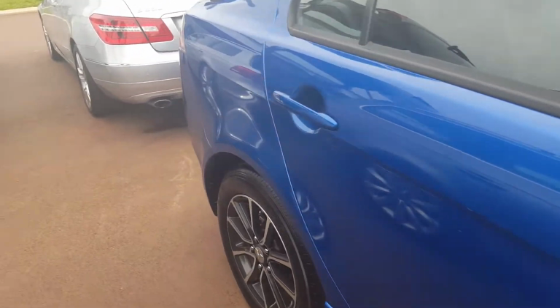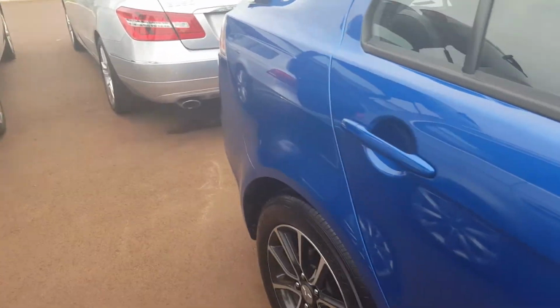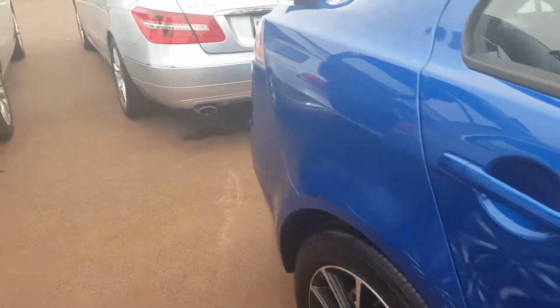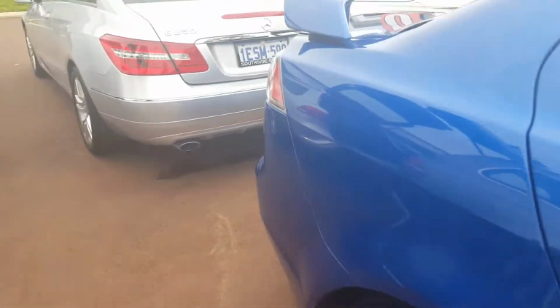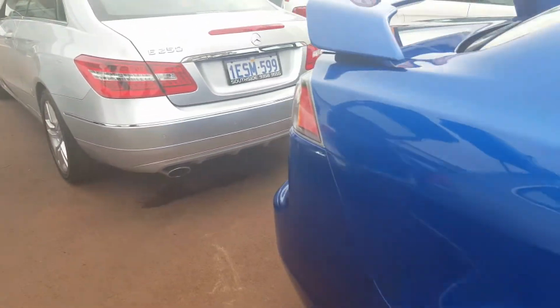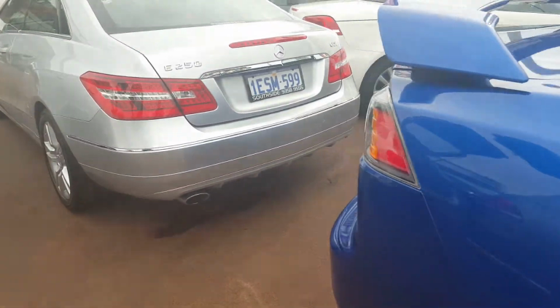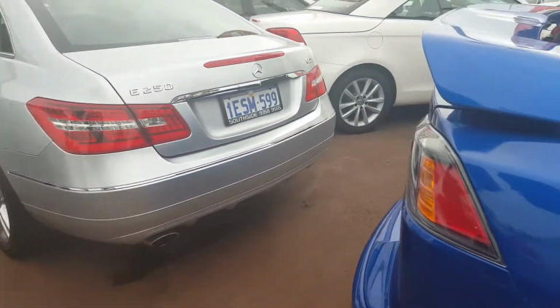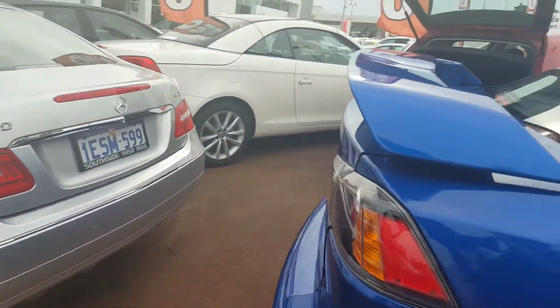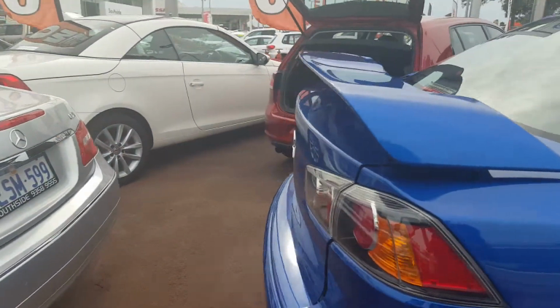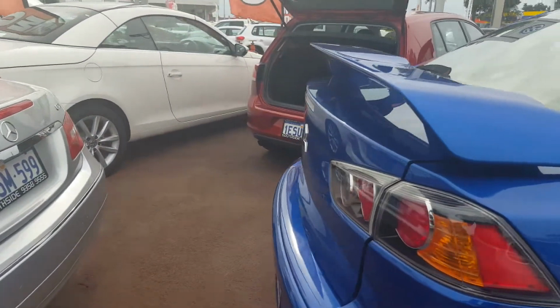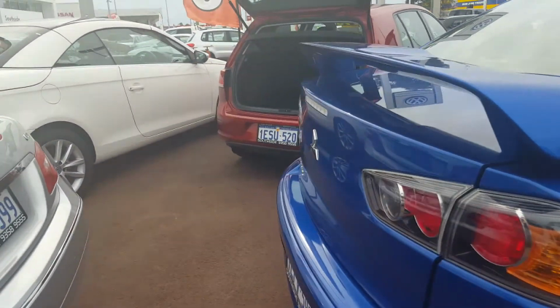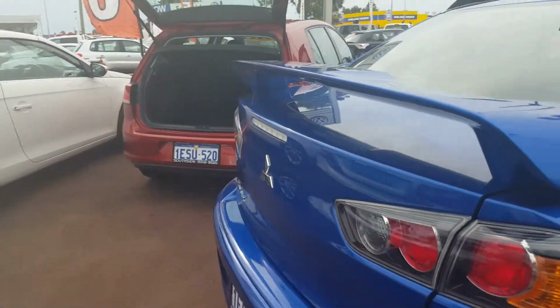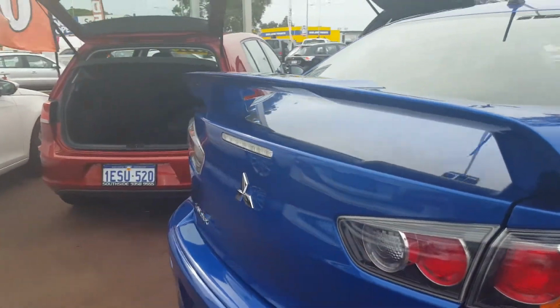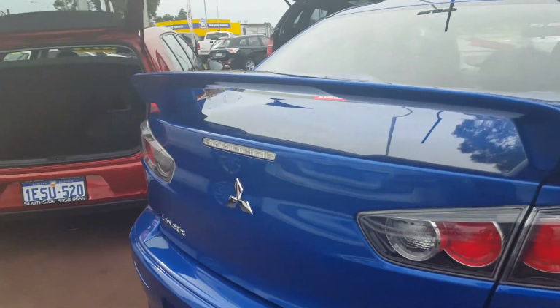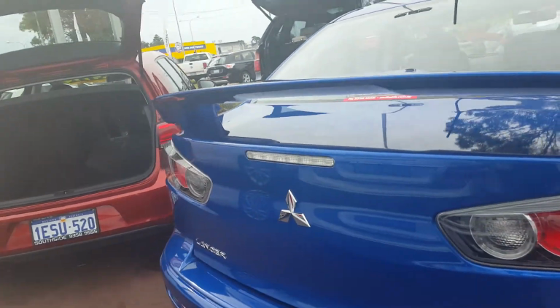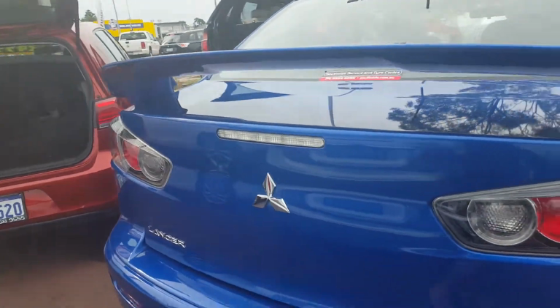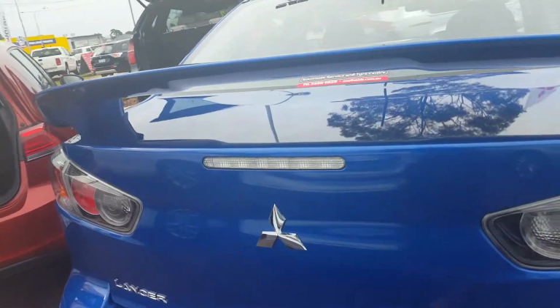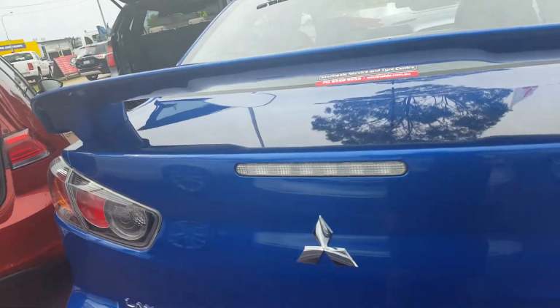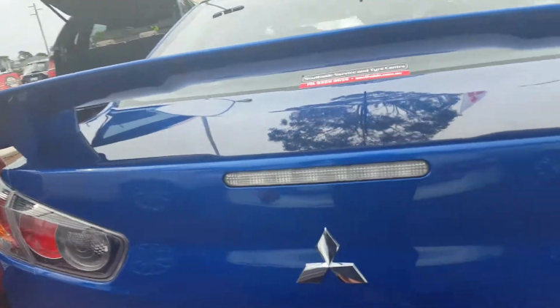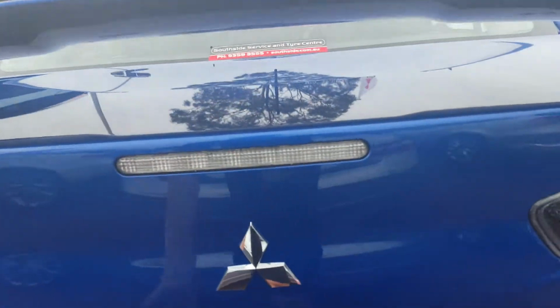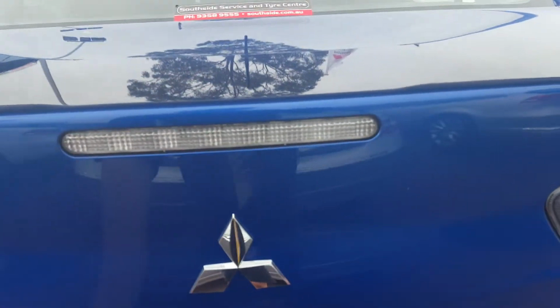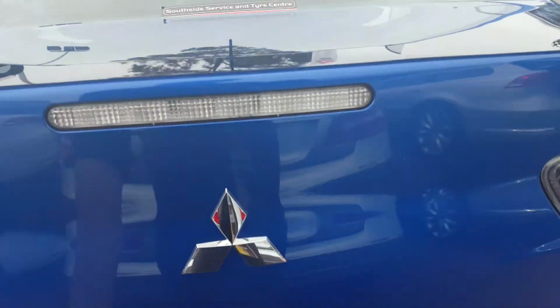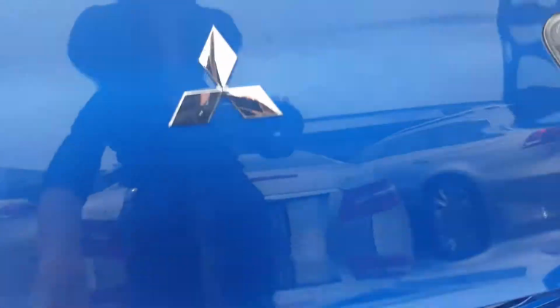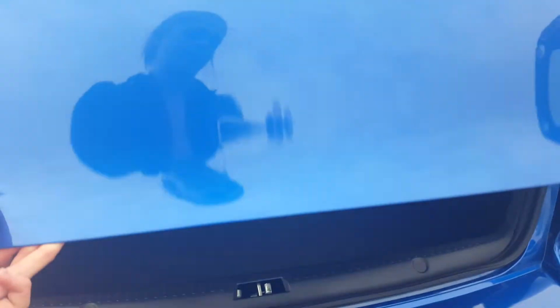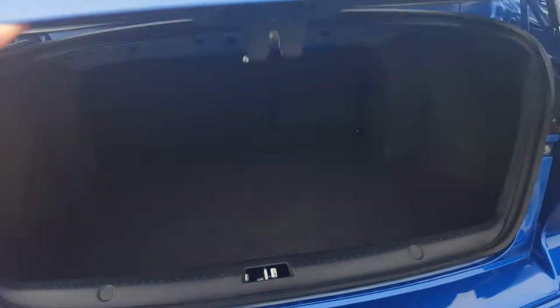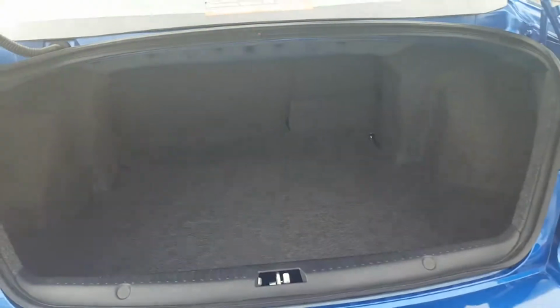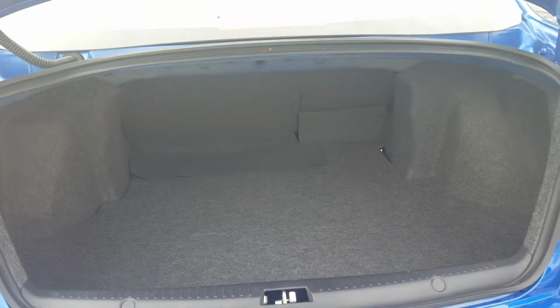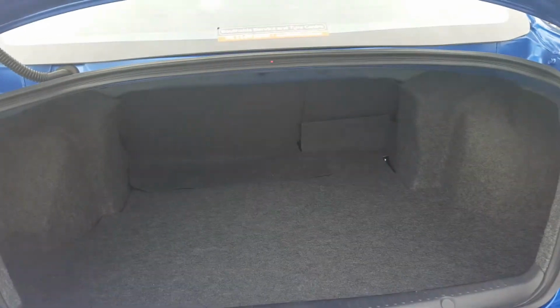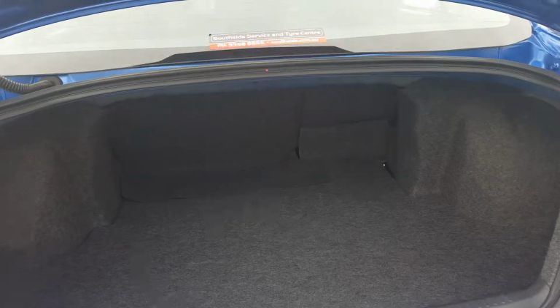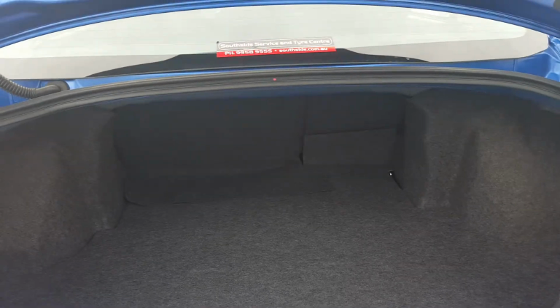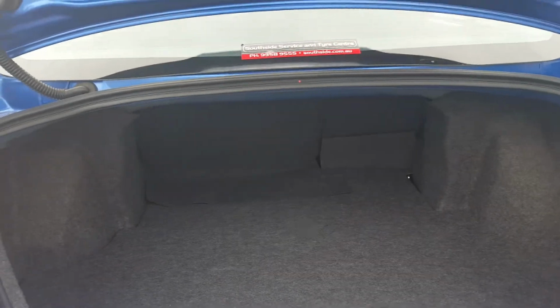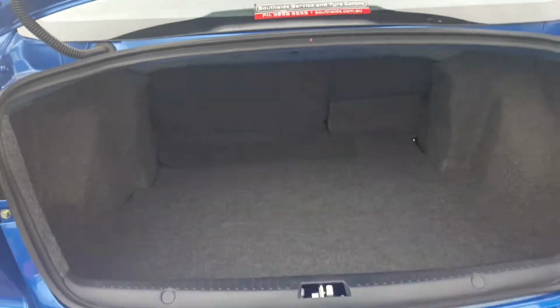Now we'll just walk around the back of the vehicle. You'll be able to see that it does have a spoiler. Then we'll just pop the boot and you'll be able to notice all that storage space.